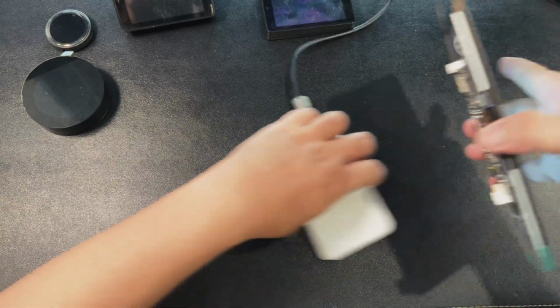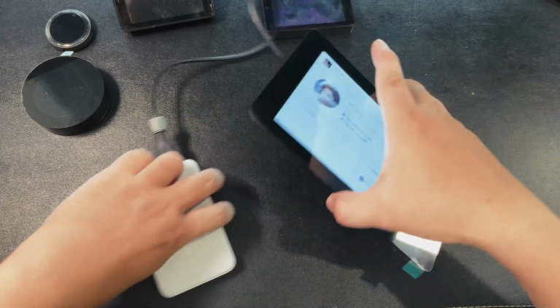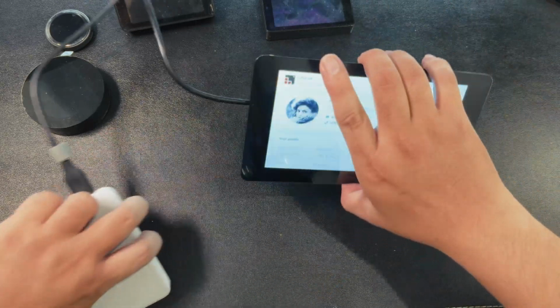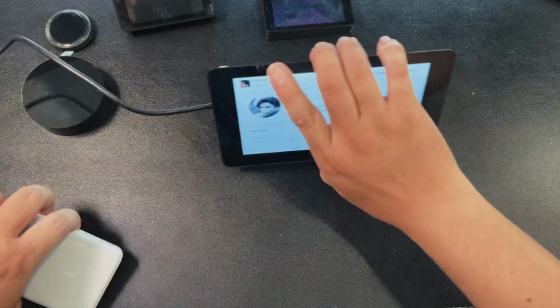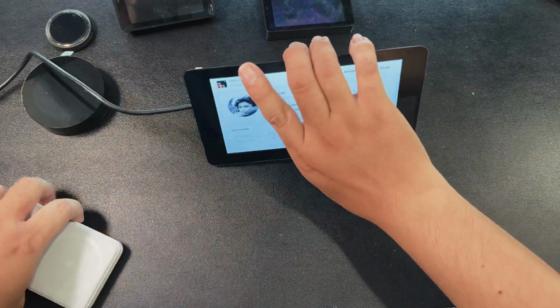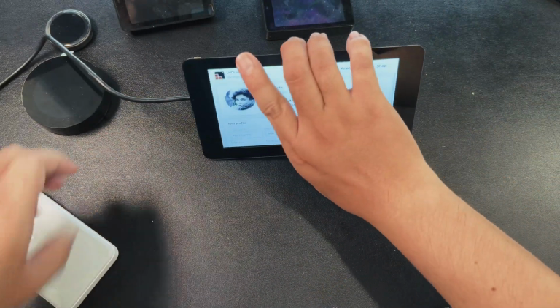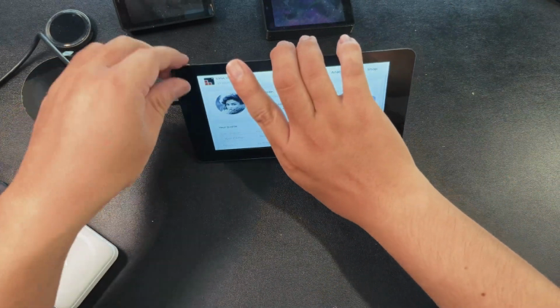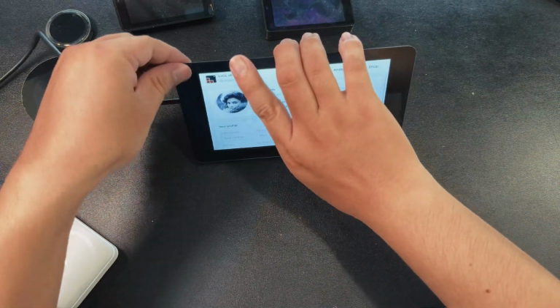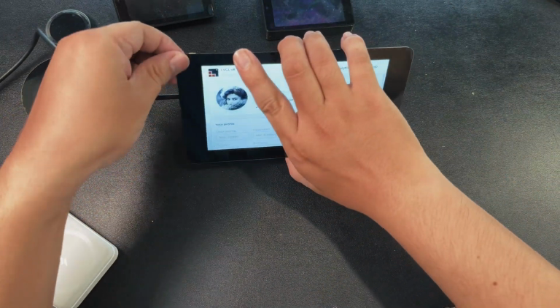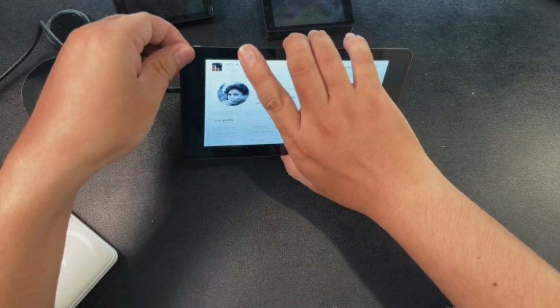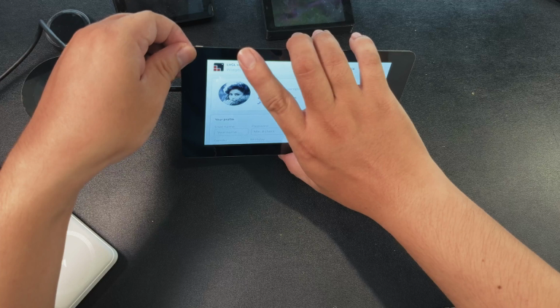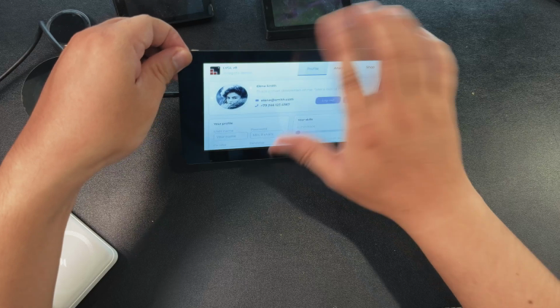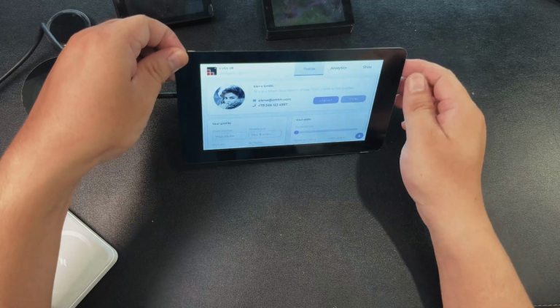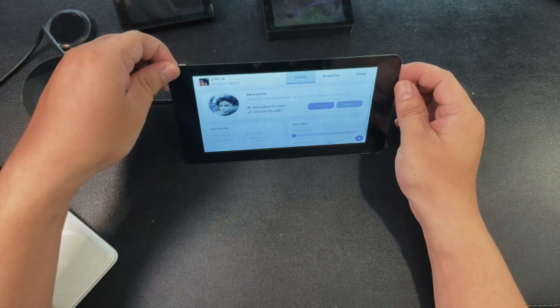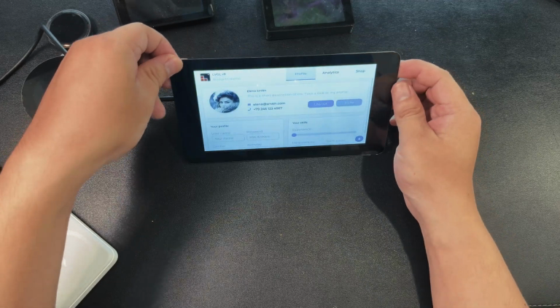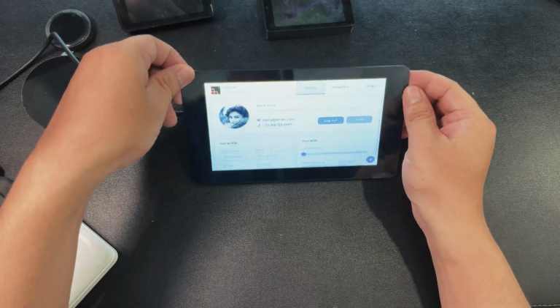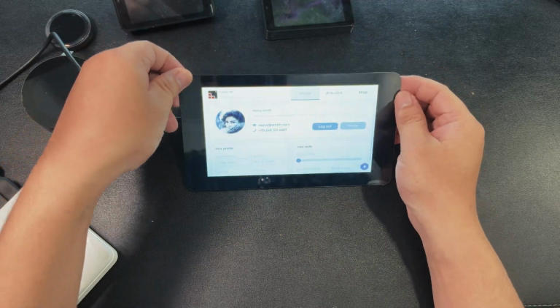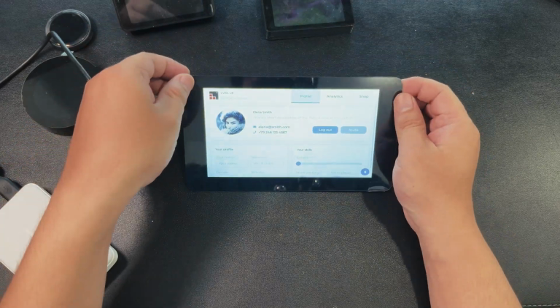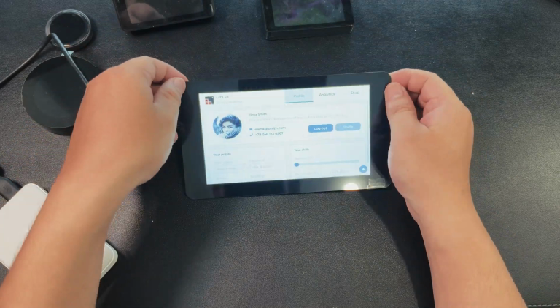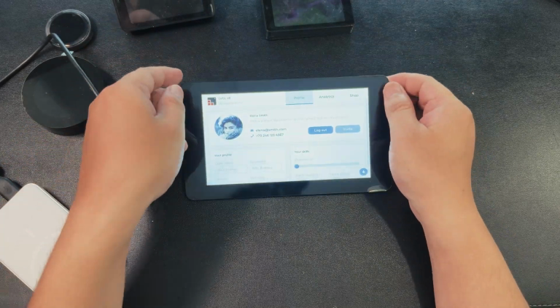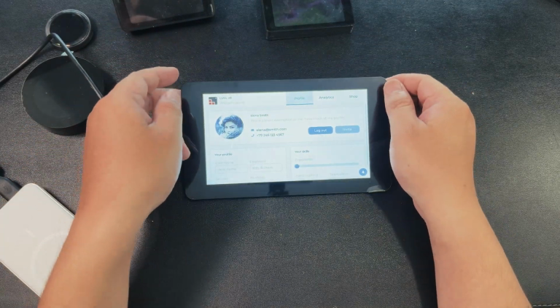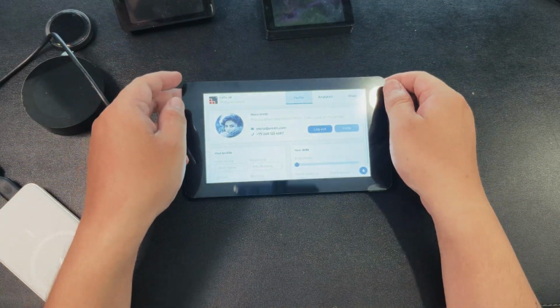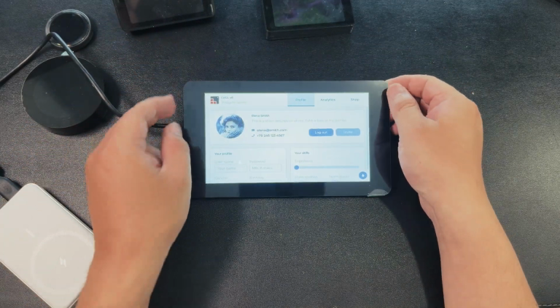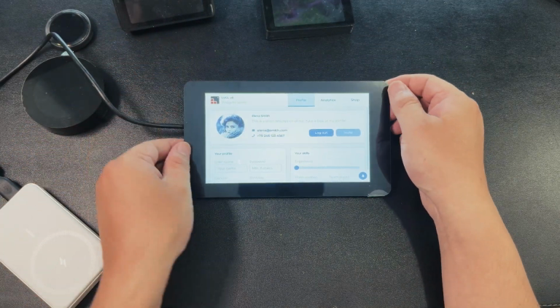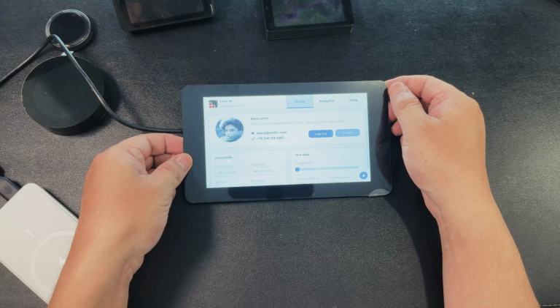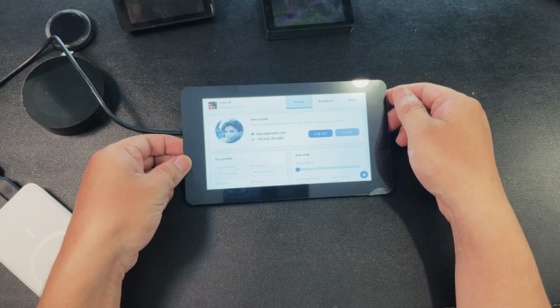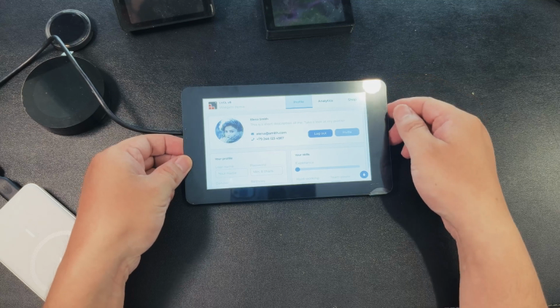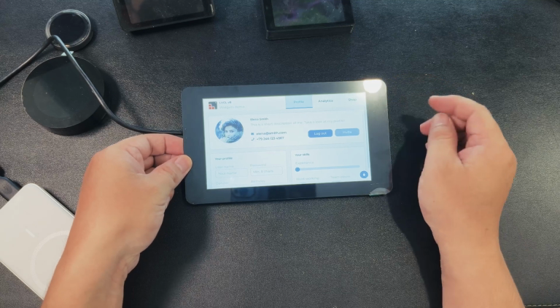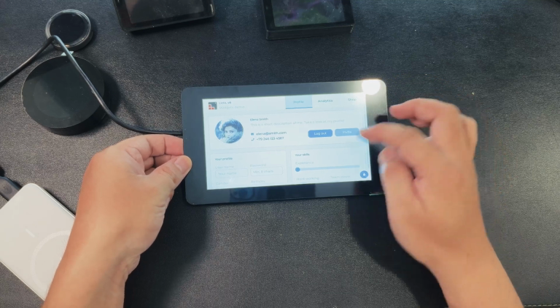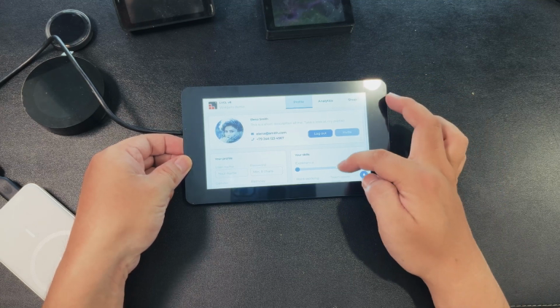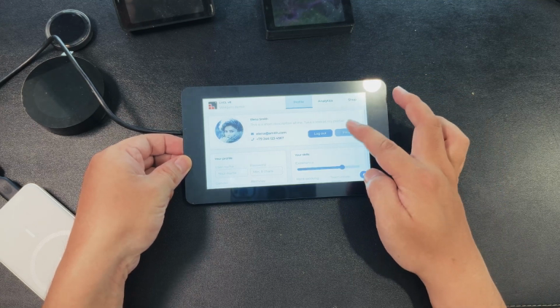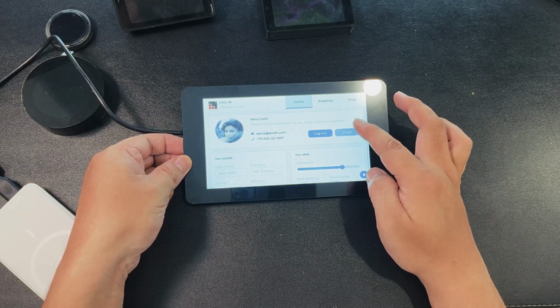The onboard 7-inch capacitive touch display features 800x480 resolution and 65K color. It supports capacitive touch control via I2C interface with 5-point touch and interrupt support.